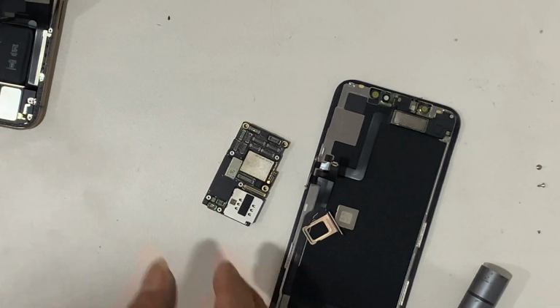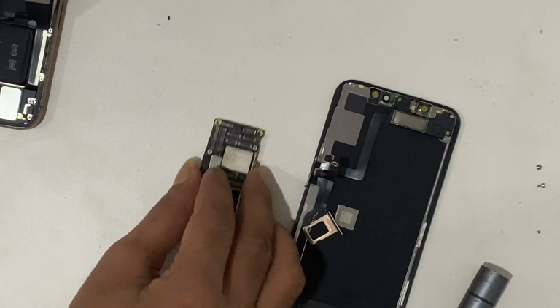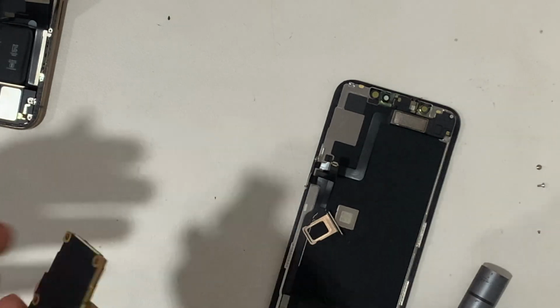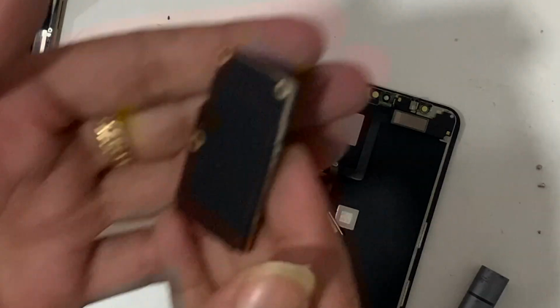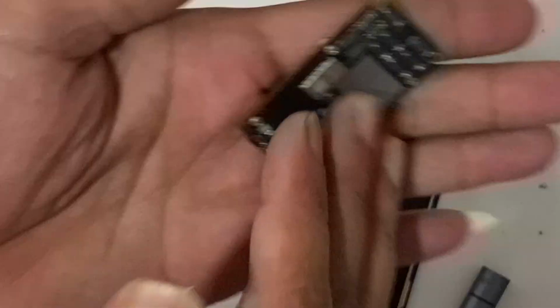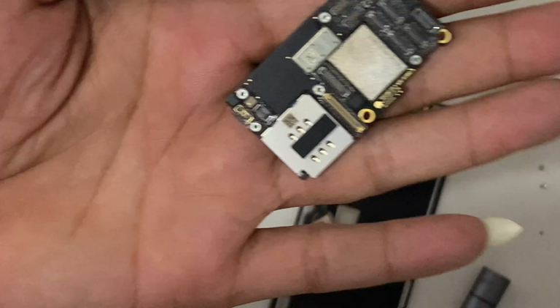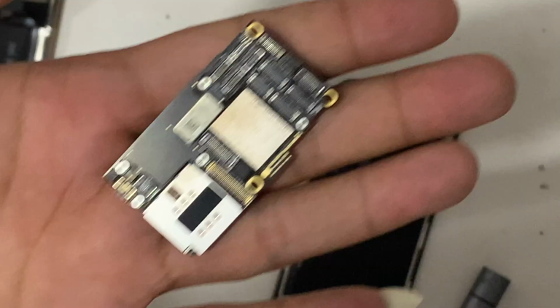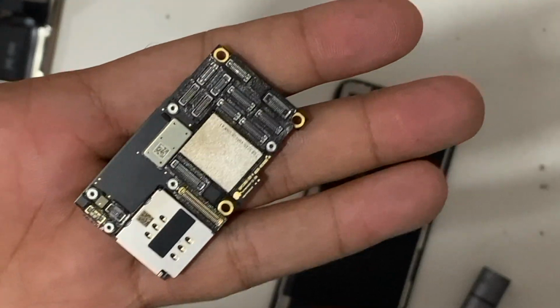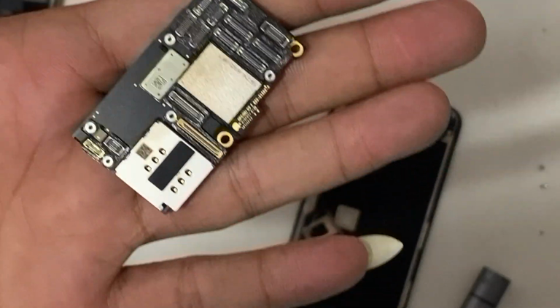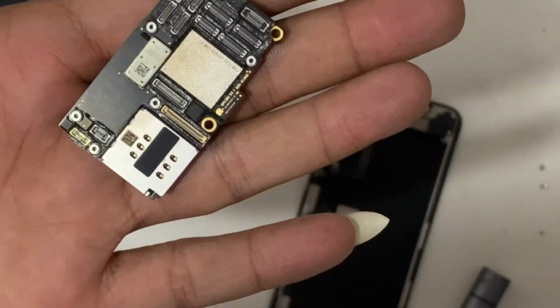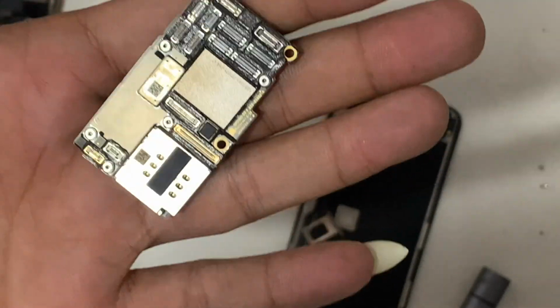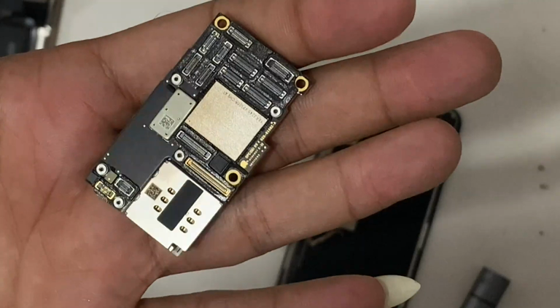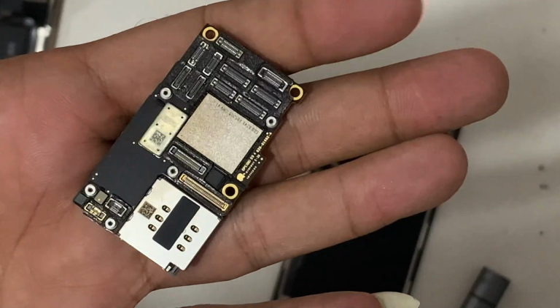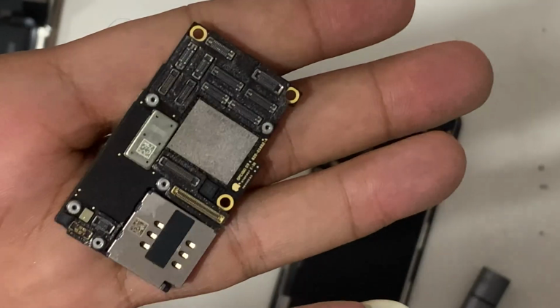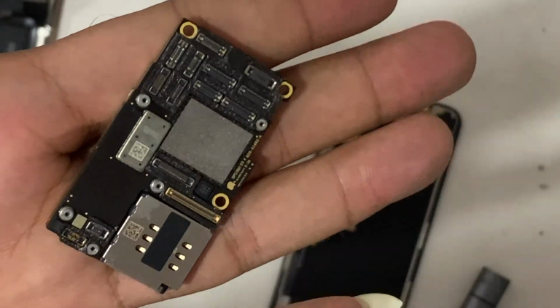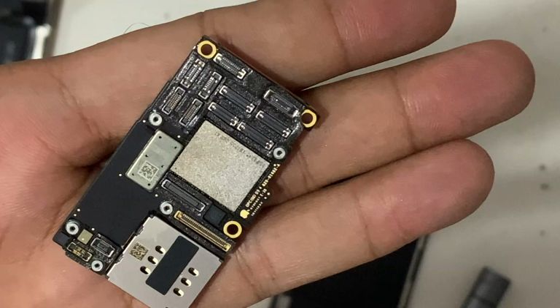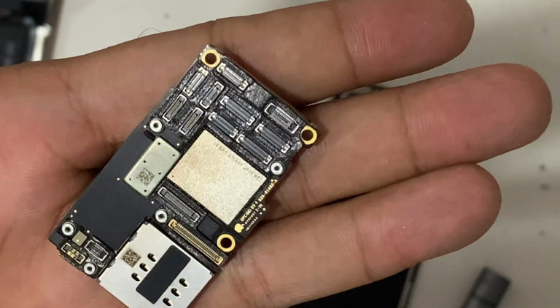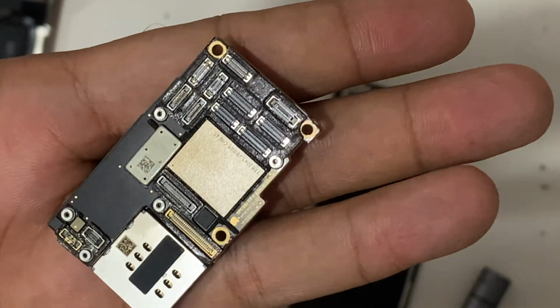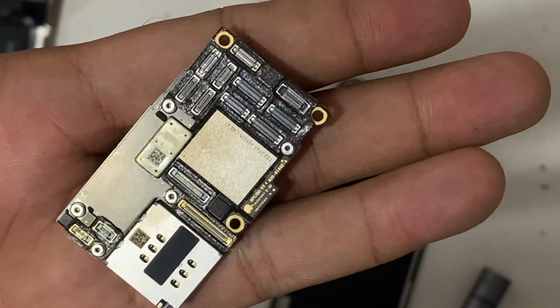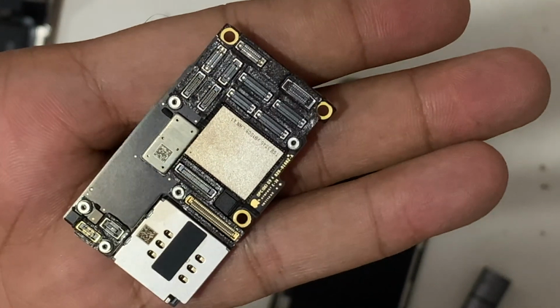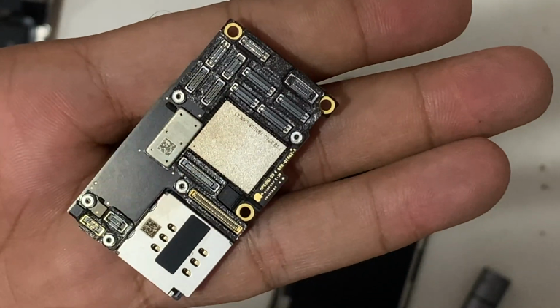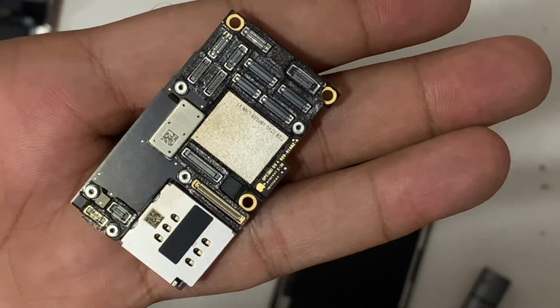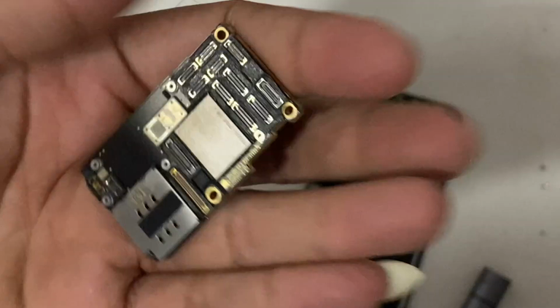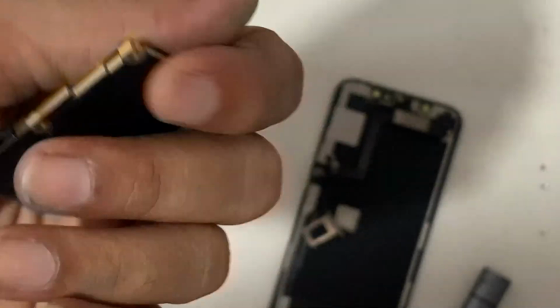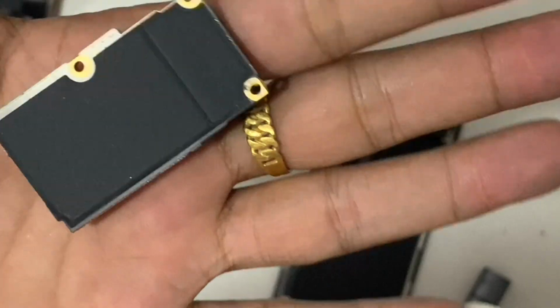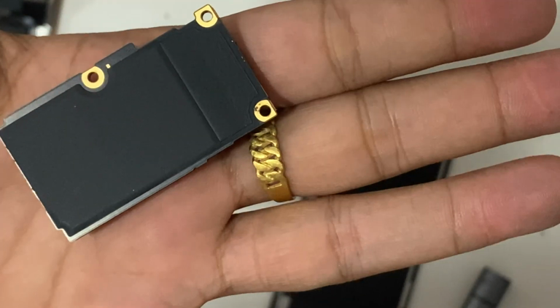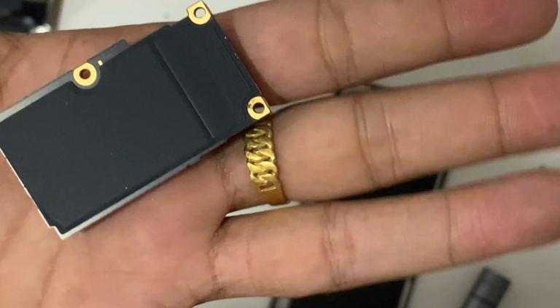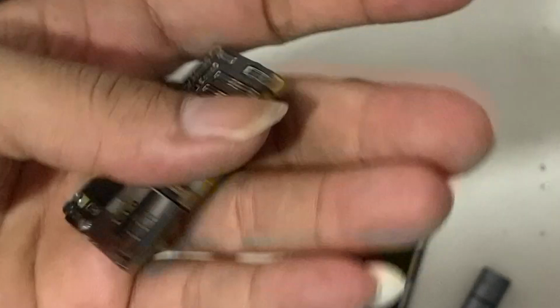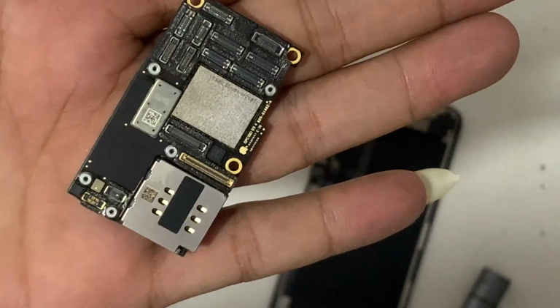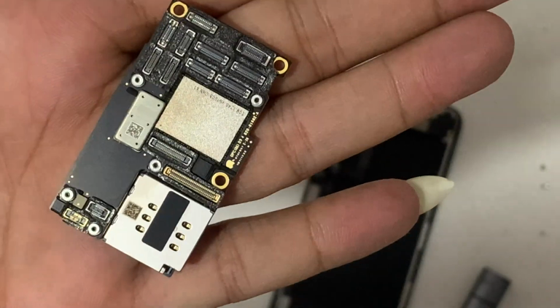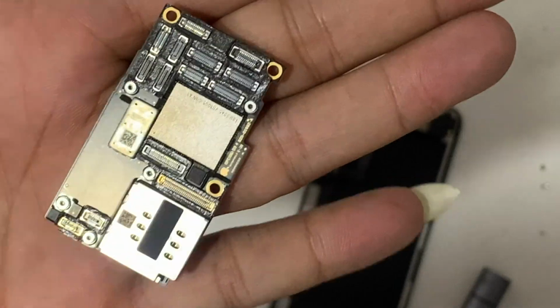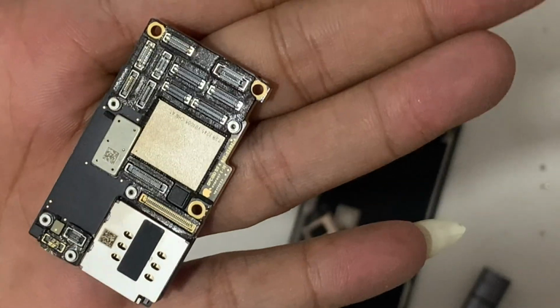The PCB looks fresh — no water damage sign, no prior repair sign.